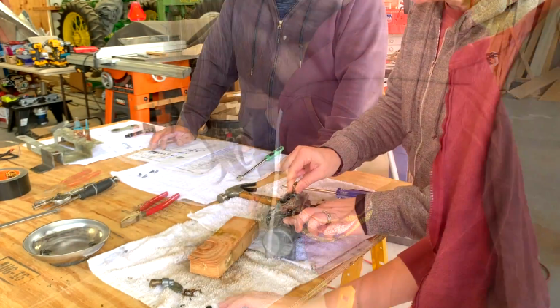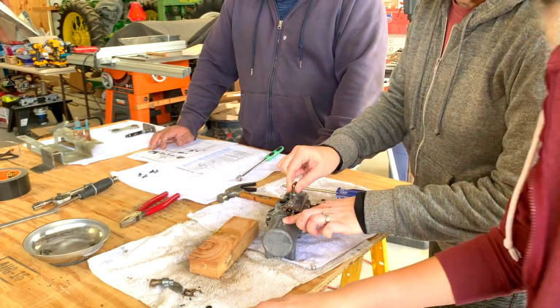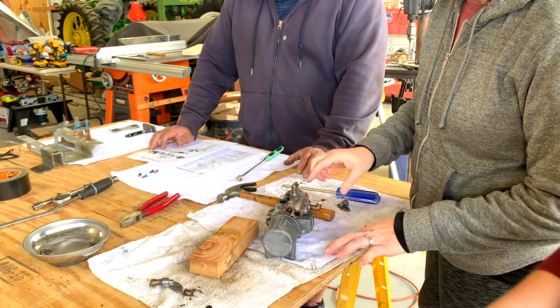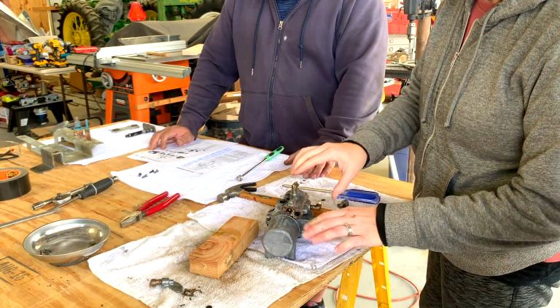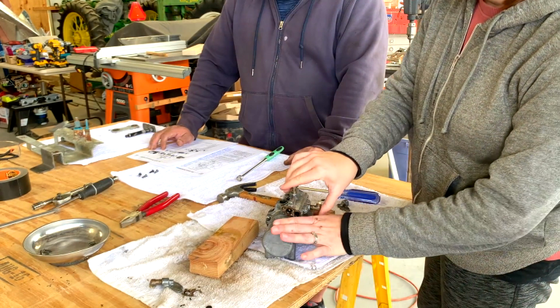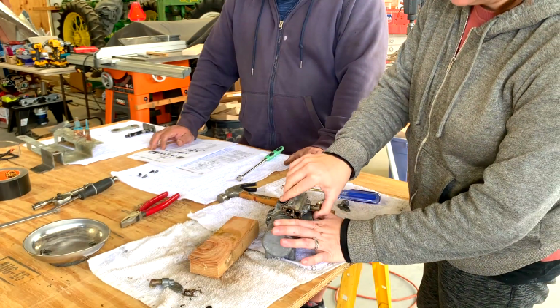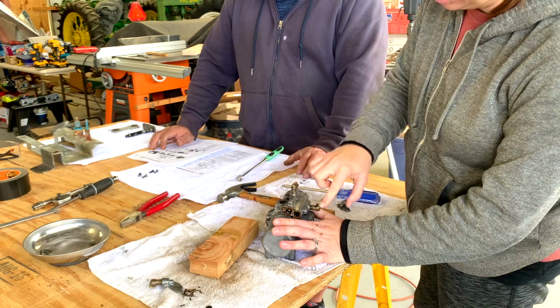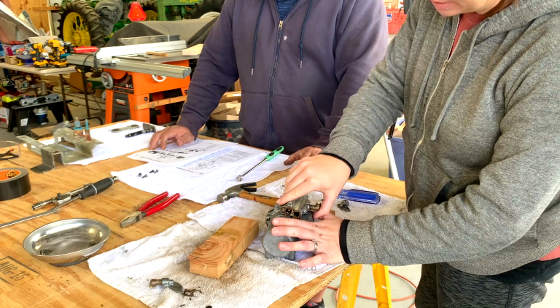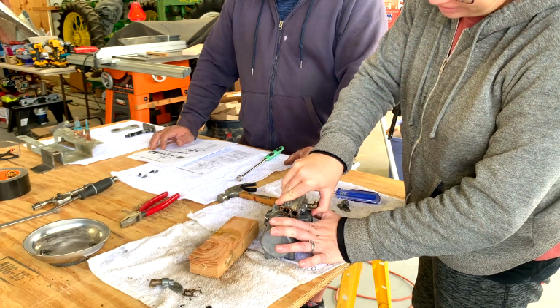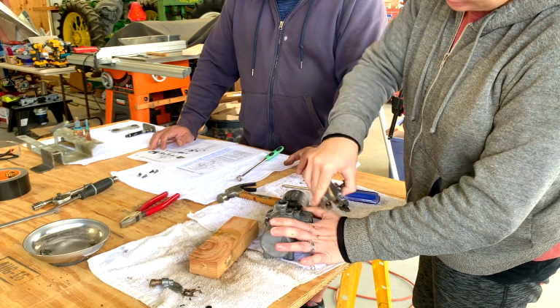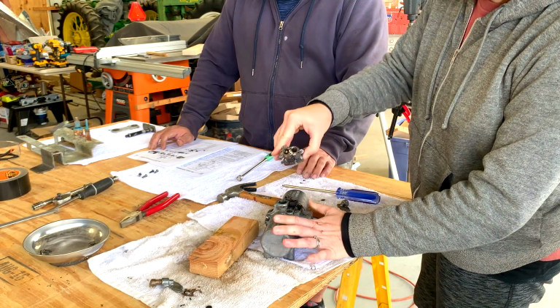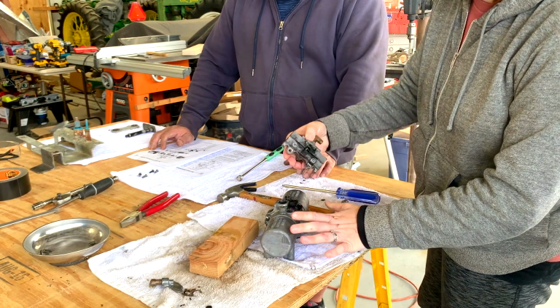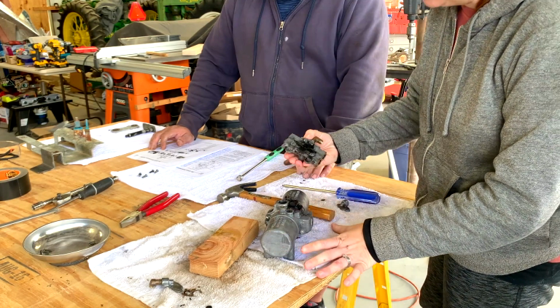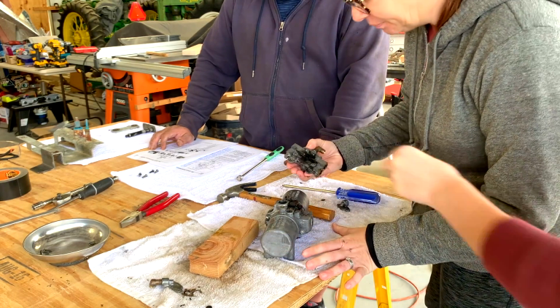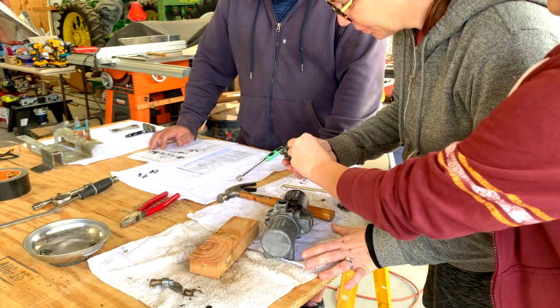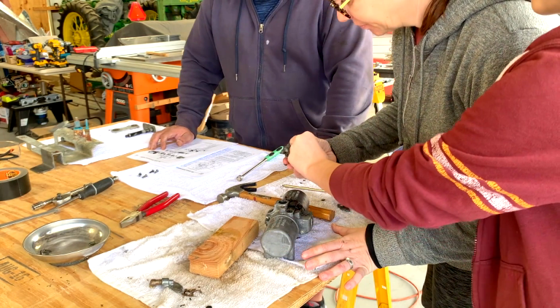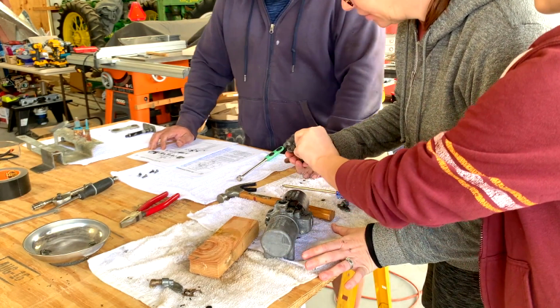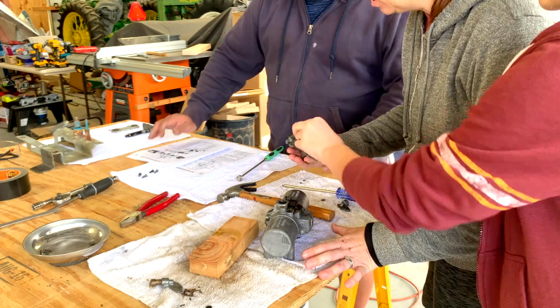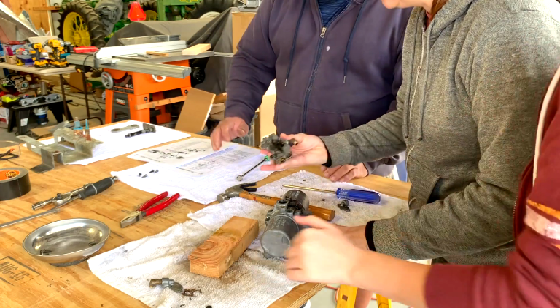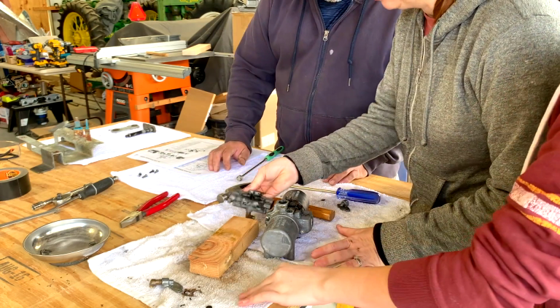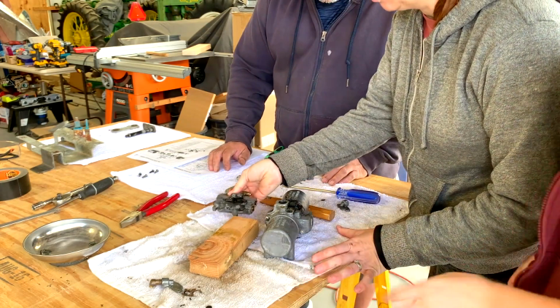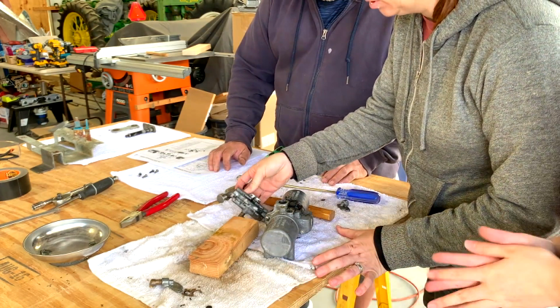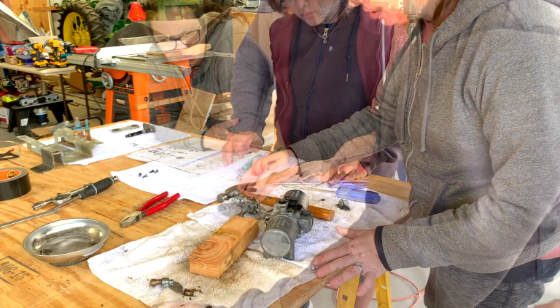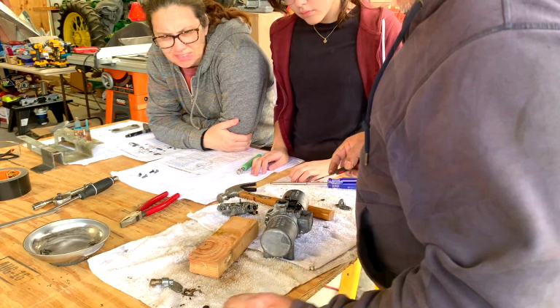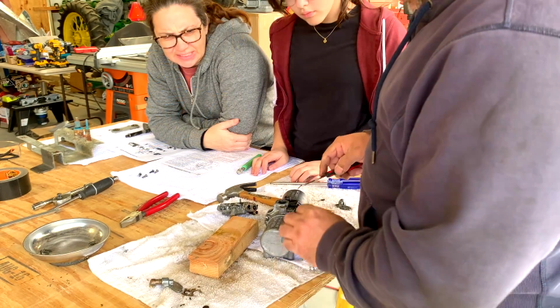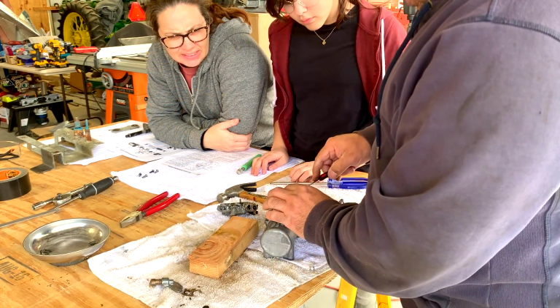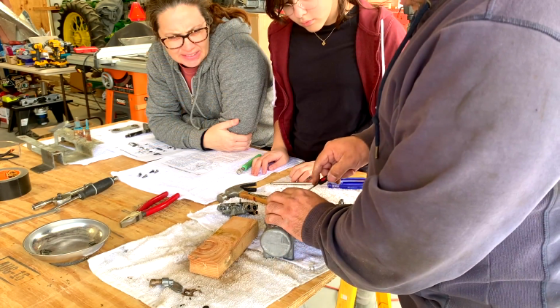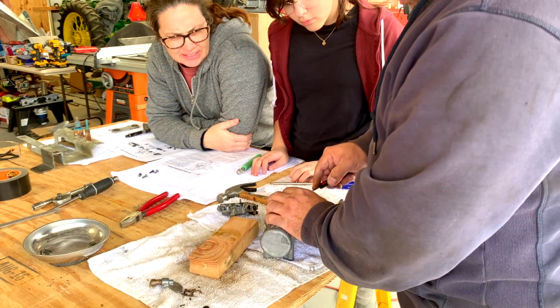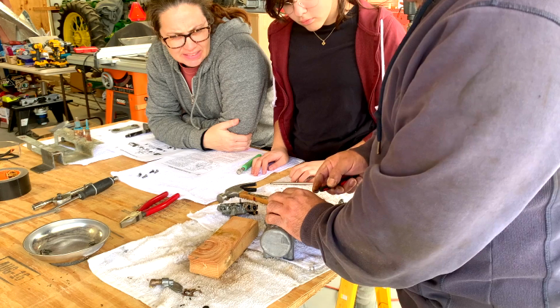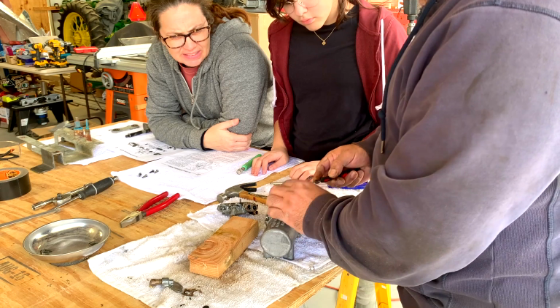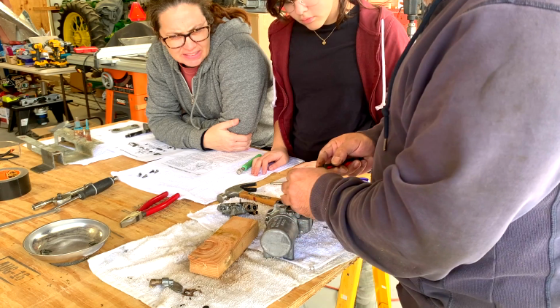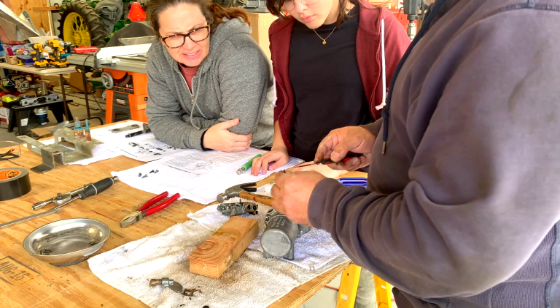That should pop off. And there's an O-ring — and there's the pin that we have to unscrew. Those are in bad shape; they're not terrible, but they're not great.